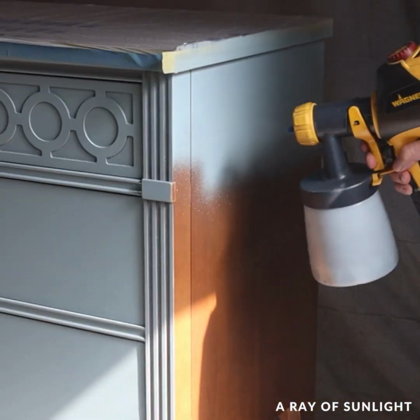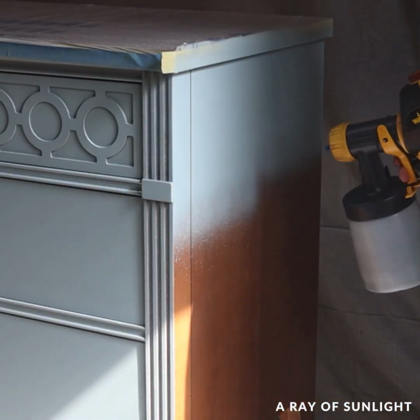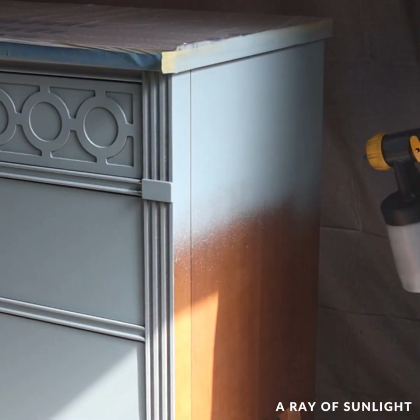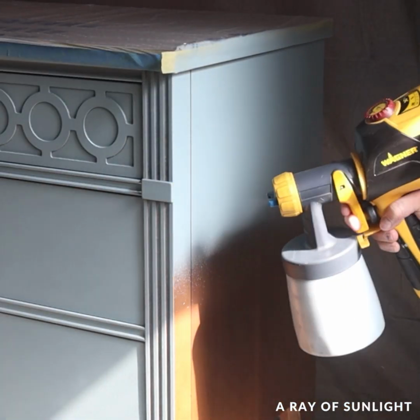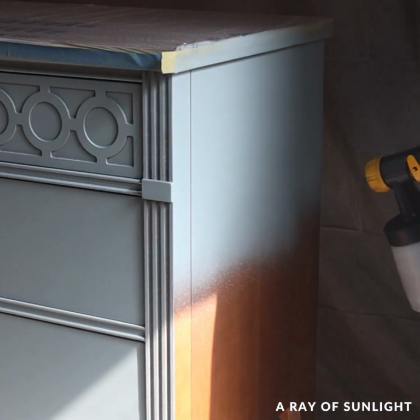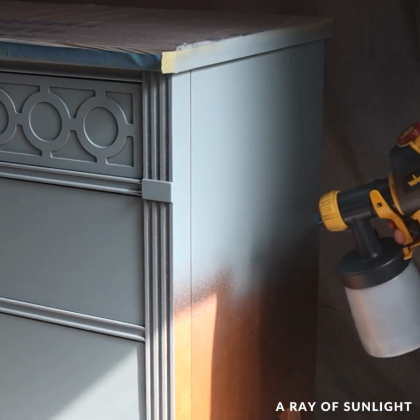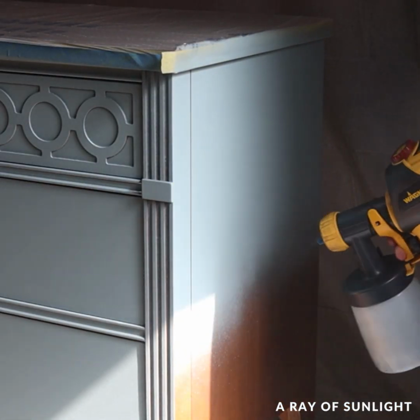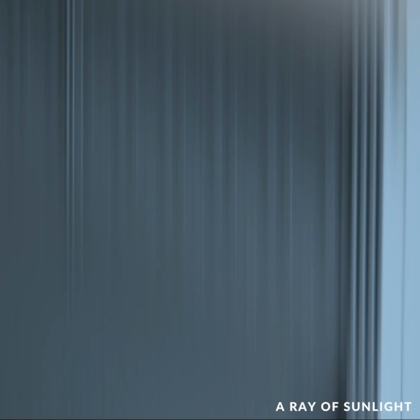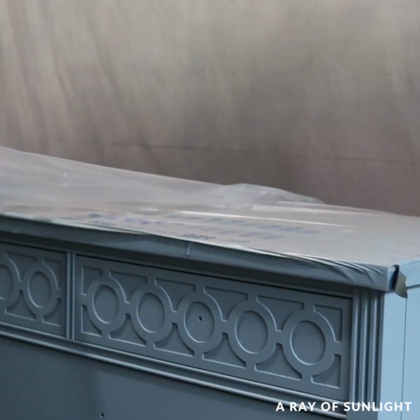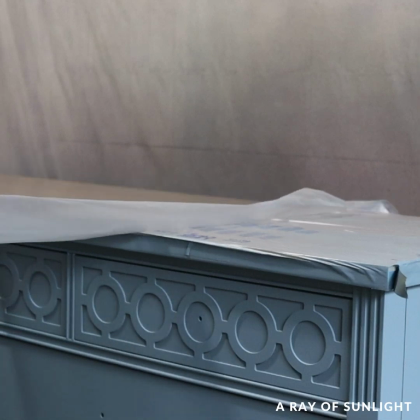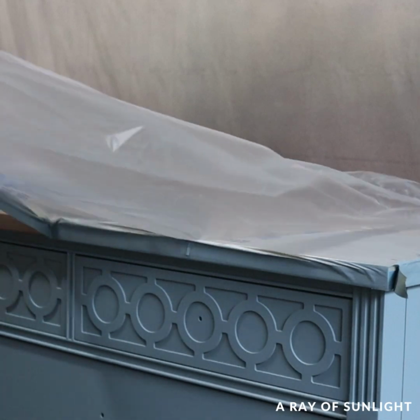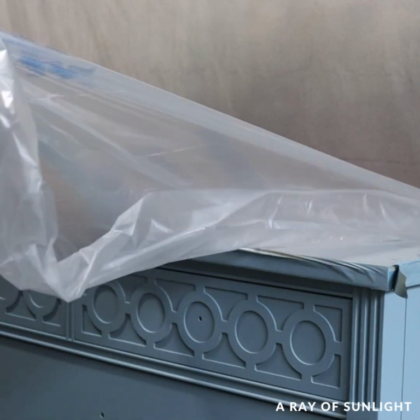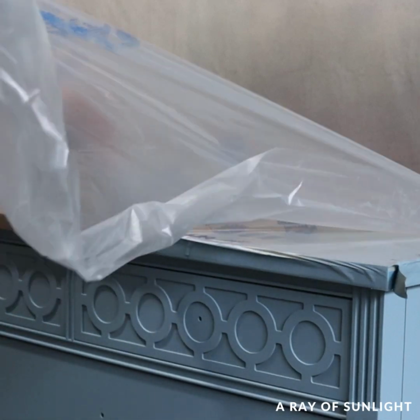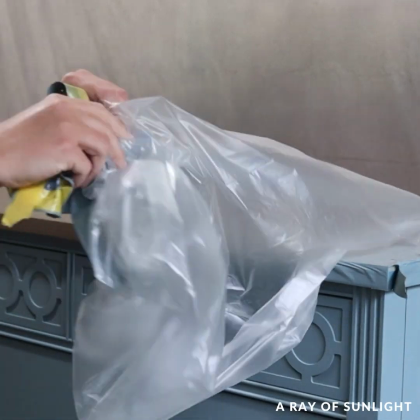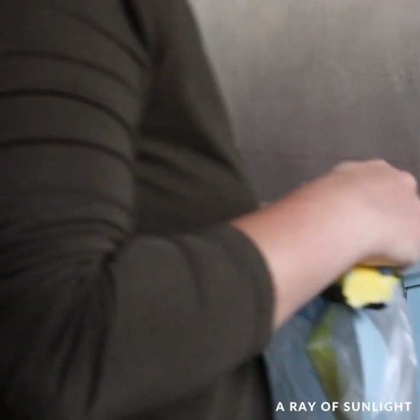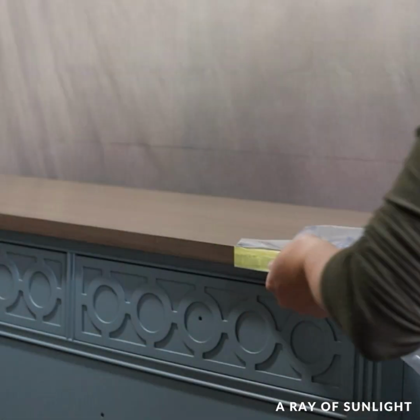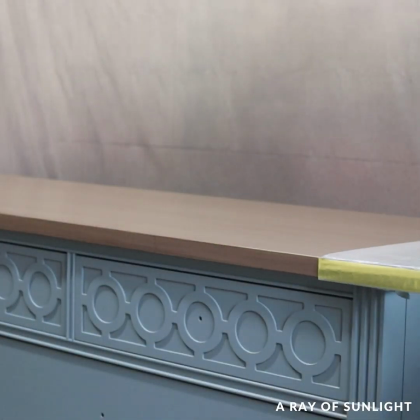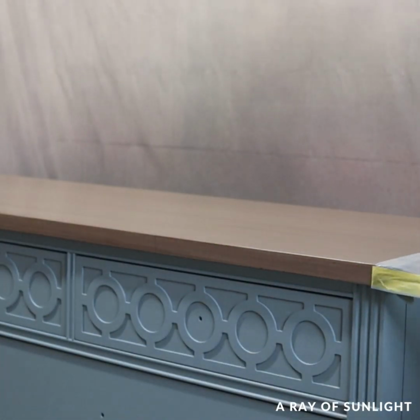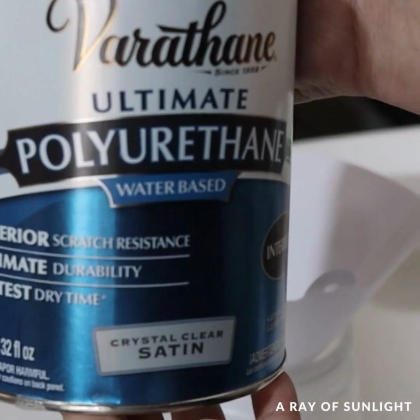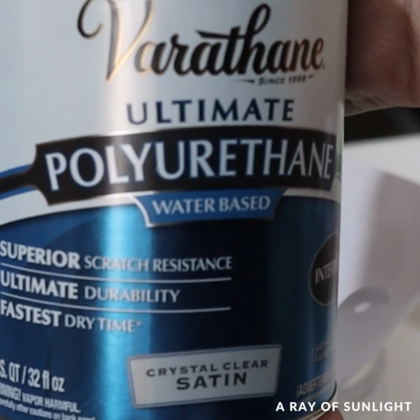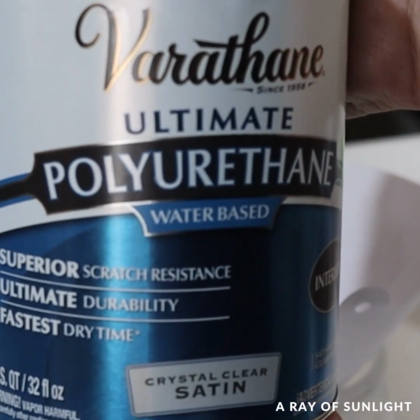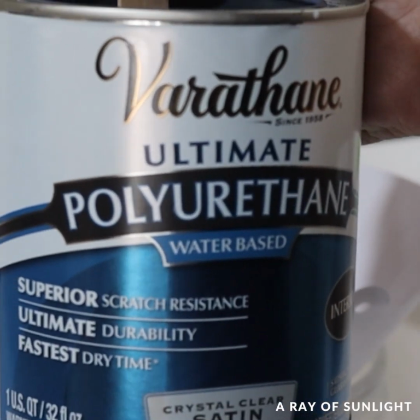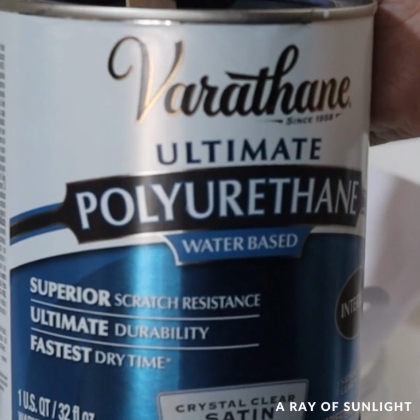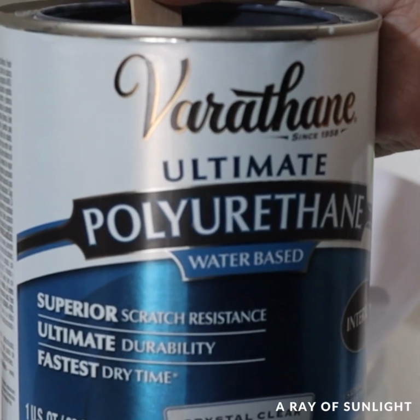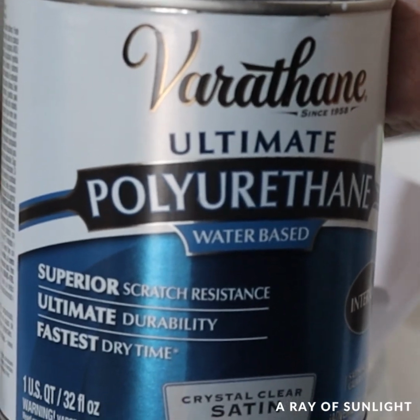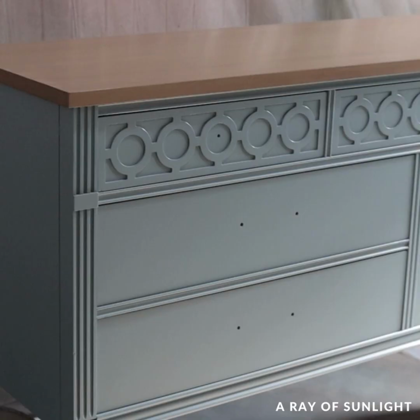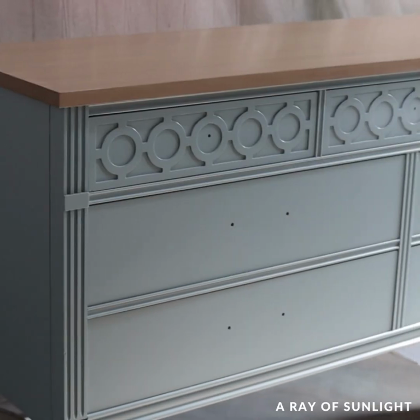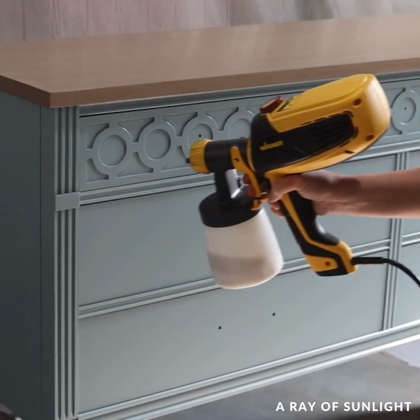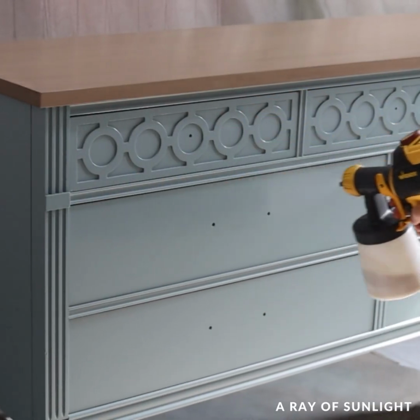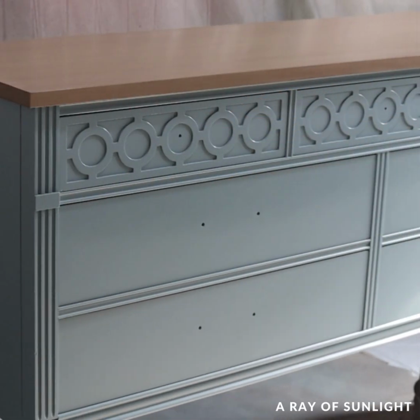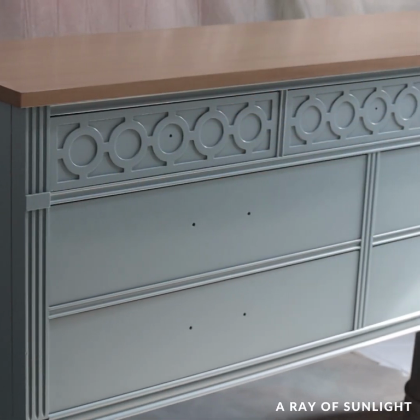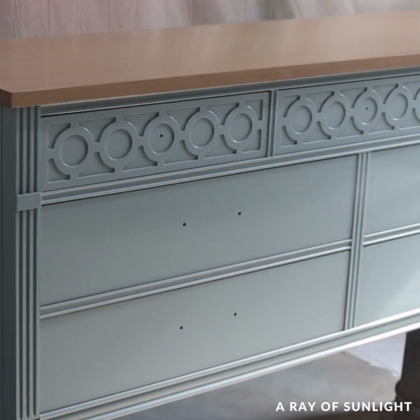After a couple of coats of paint were dry, I removed the plastic from the top and decided to just go with the look. So I sprayed some top coat all over the dresser to protect it and then I put new hardware on.